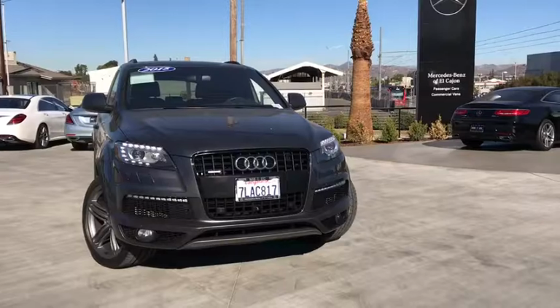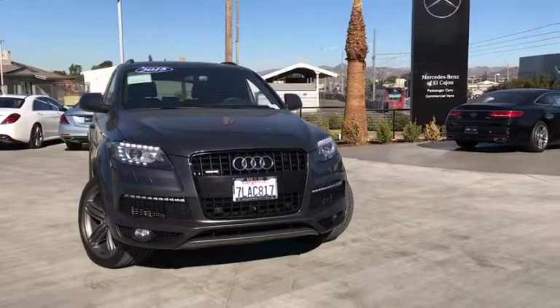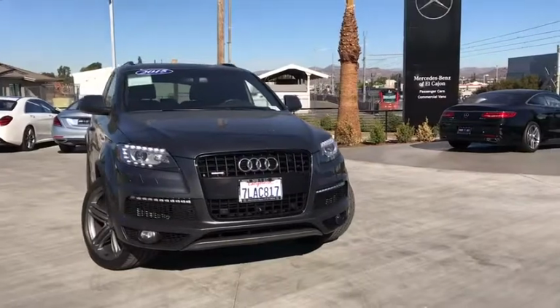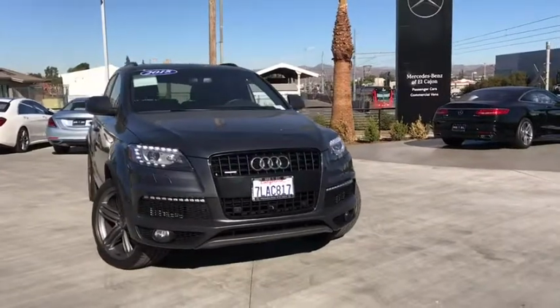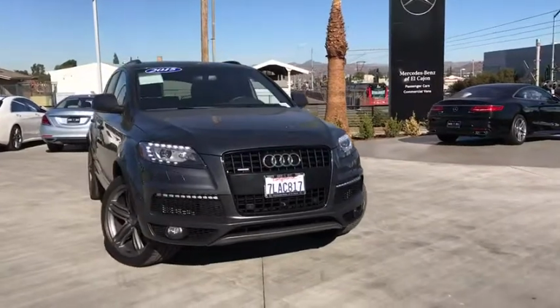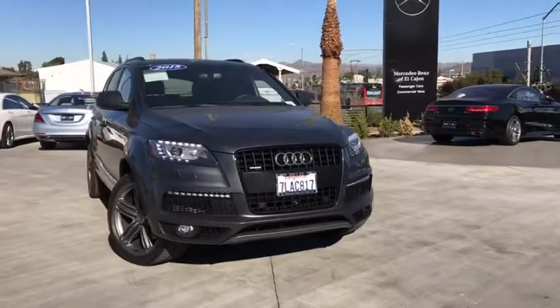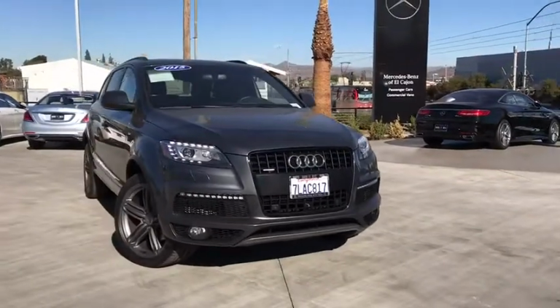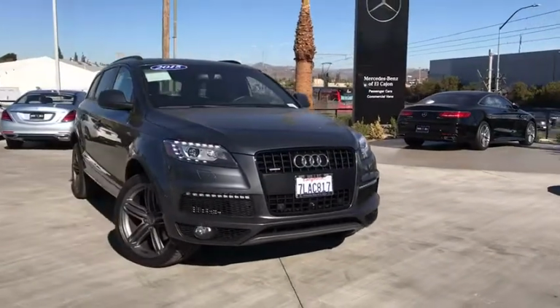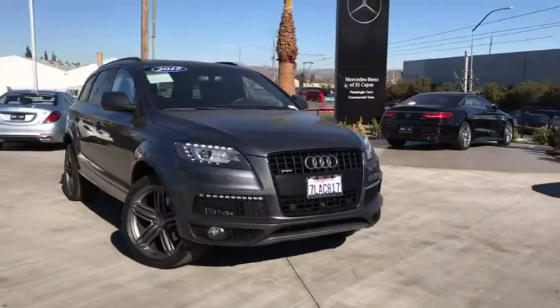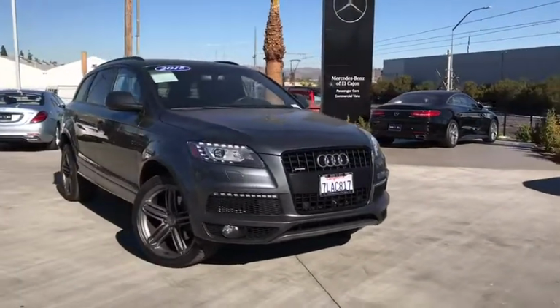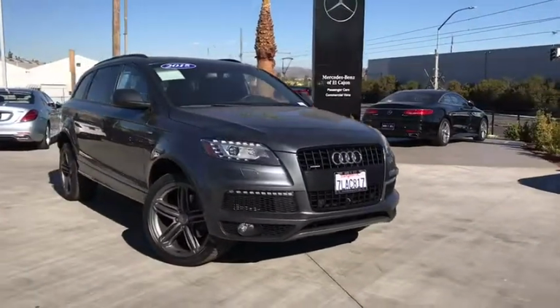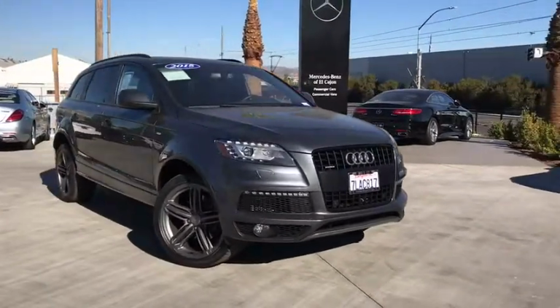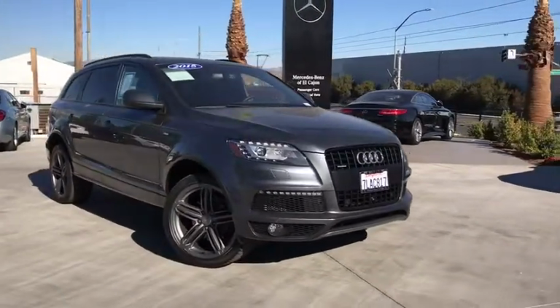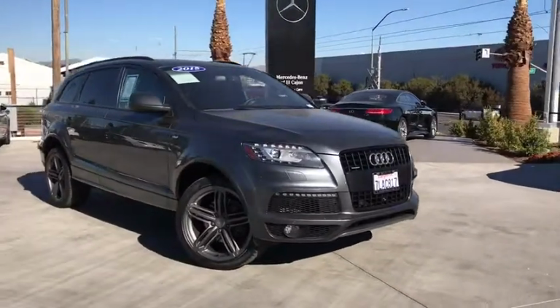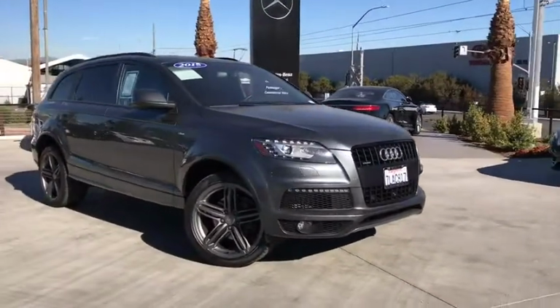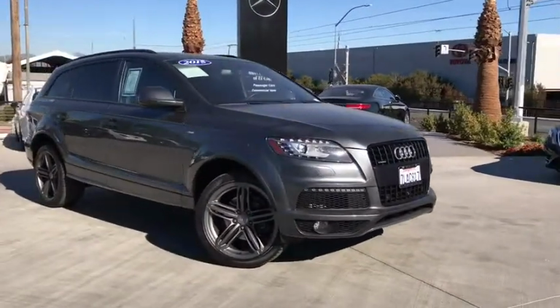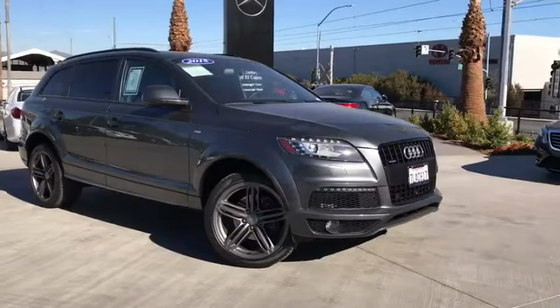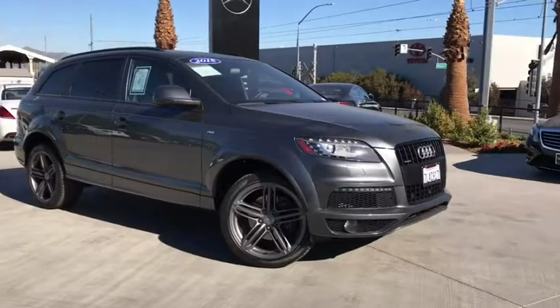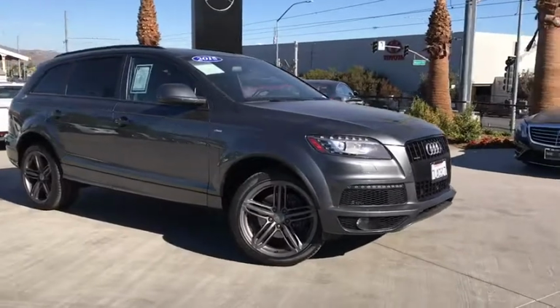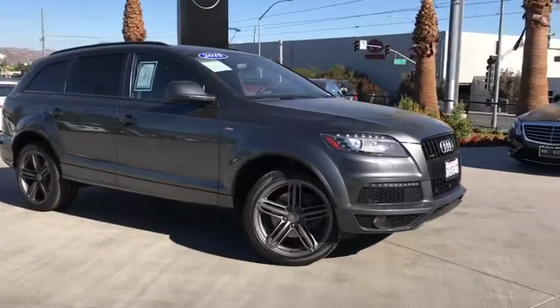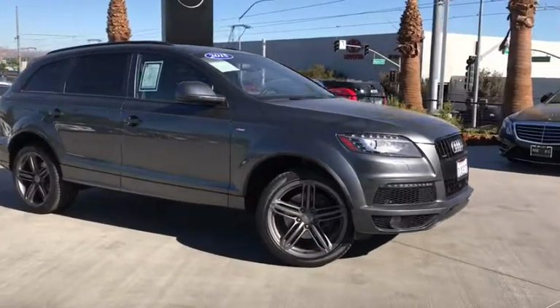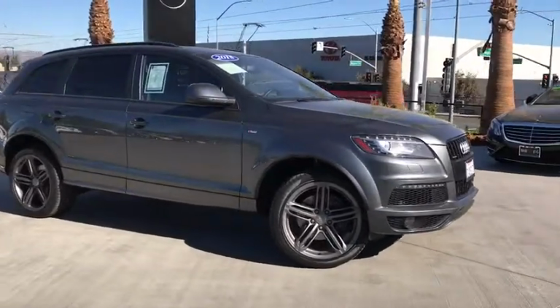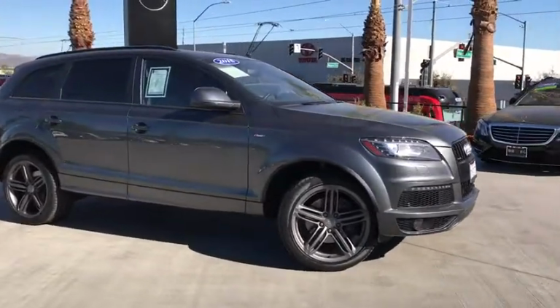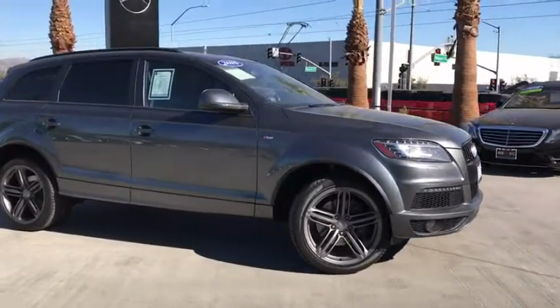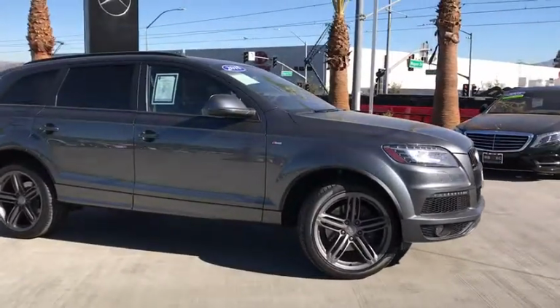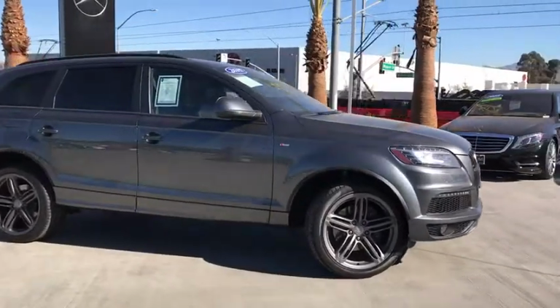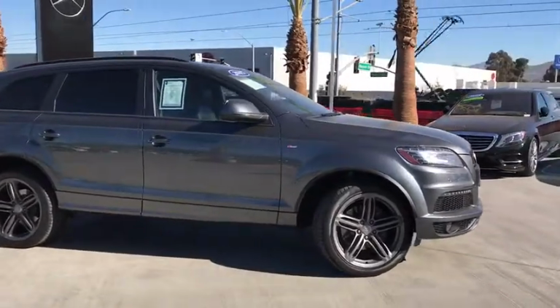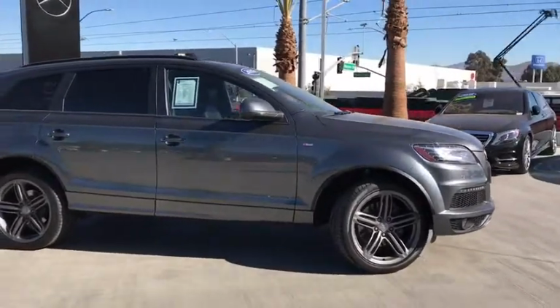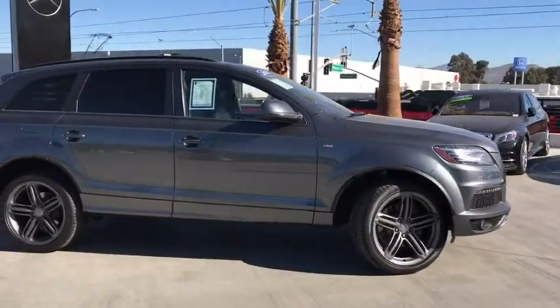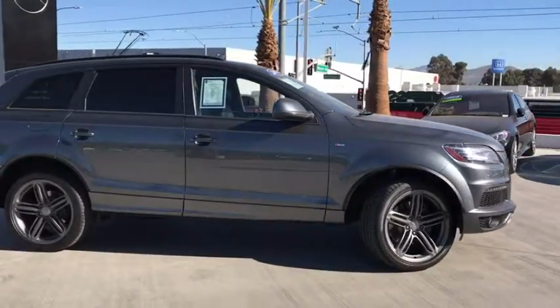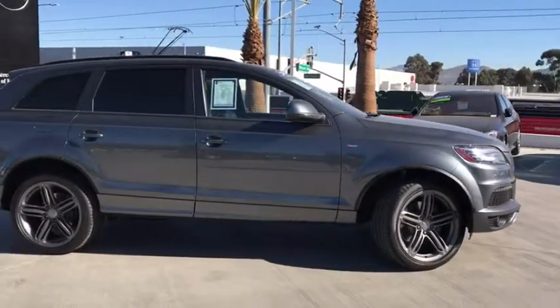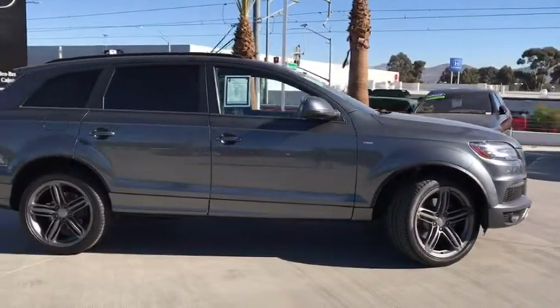The 2015 Audi Q7. Elegant, functional, nimble, and the list goes on. It is impossible to limit the attributes of the Audi Q7 to just a few.